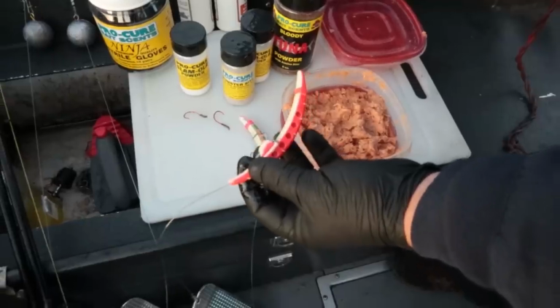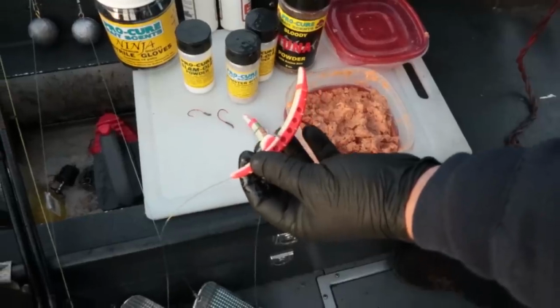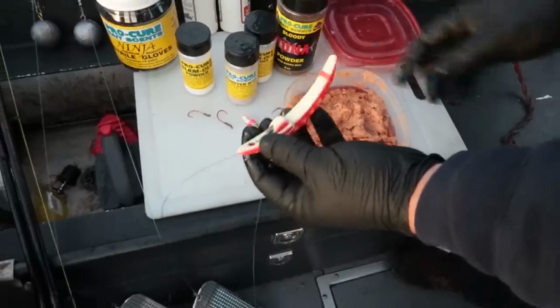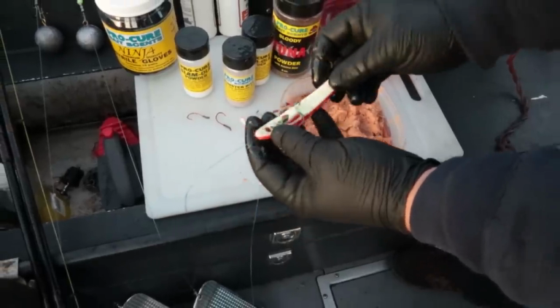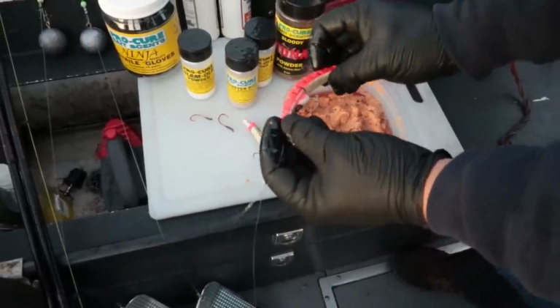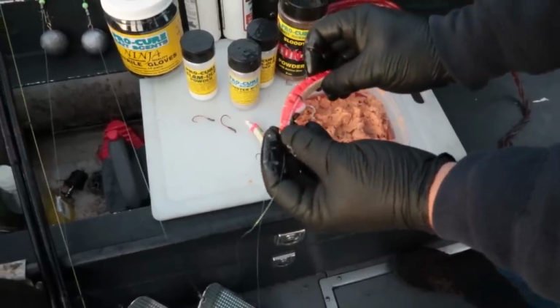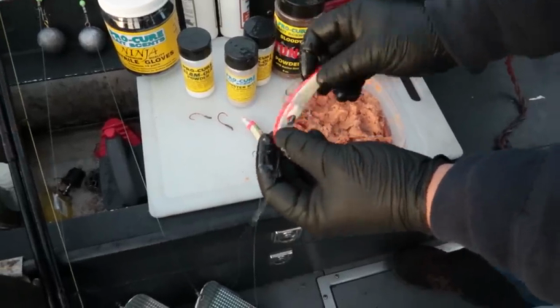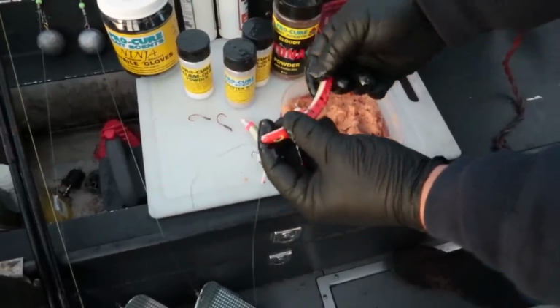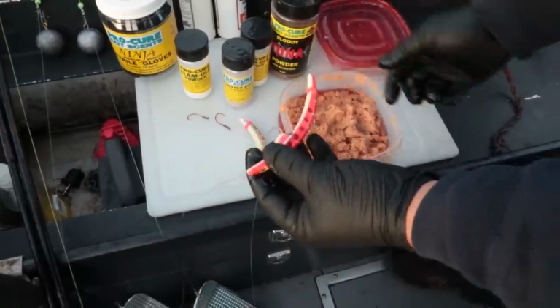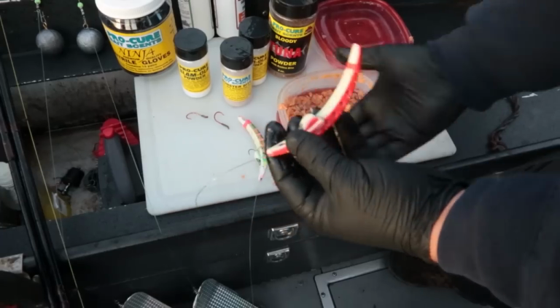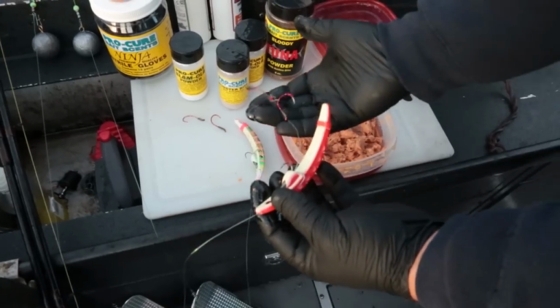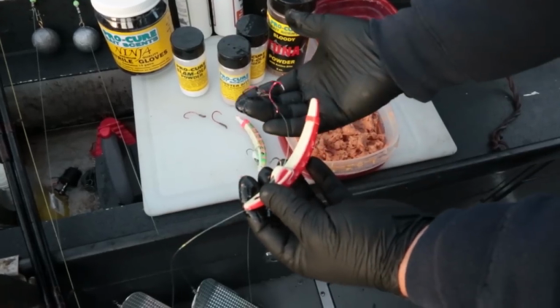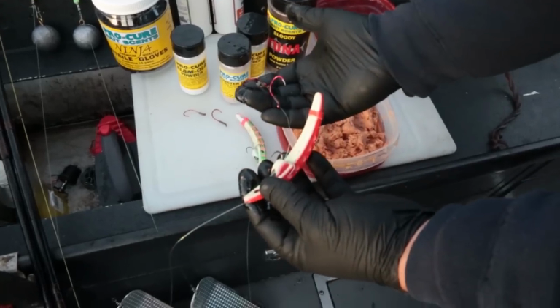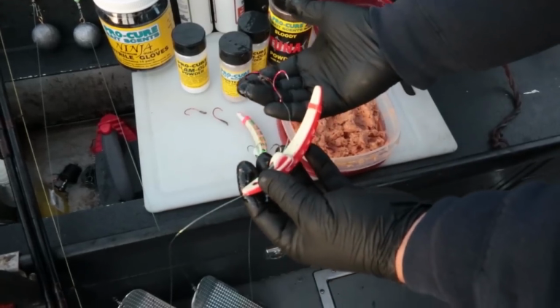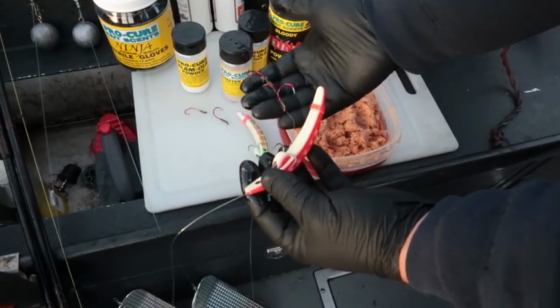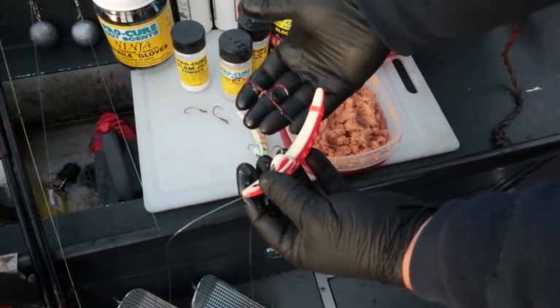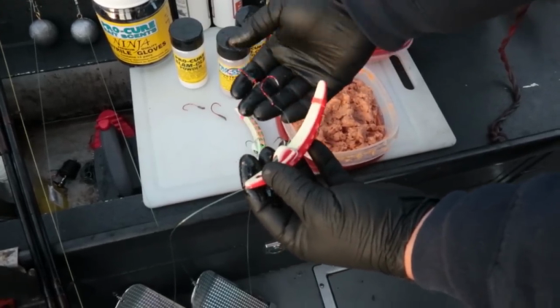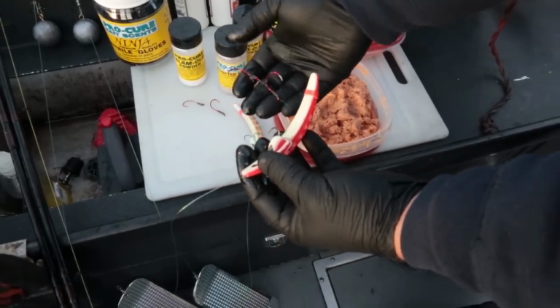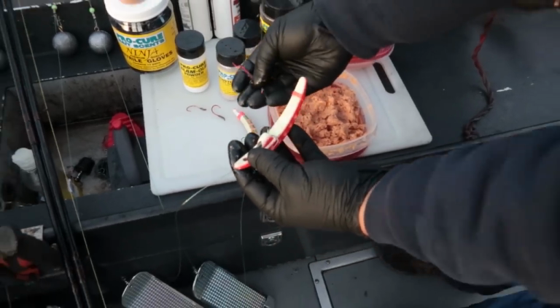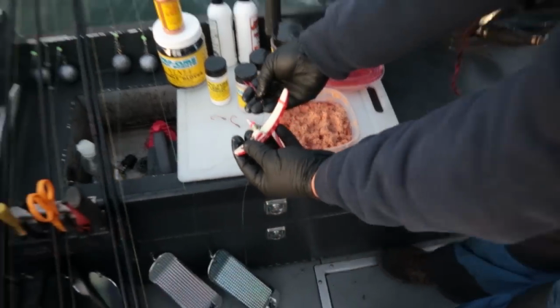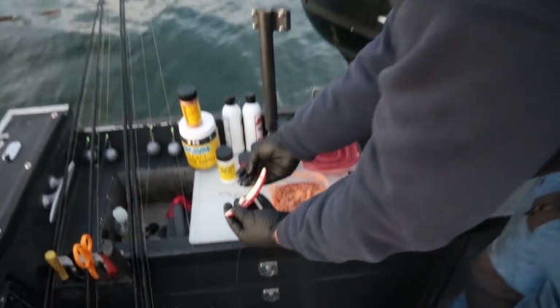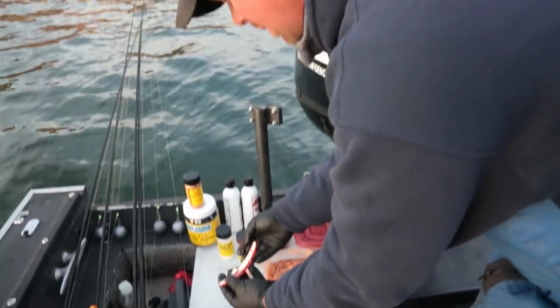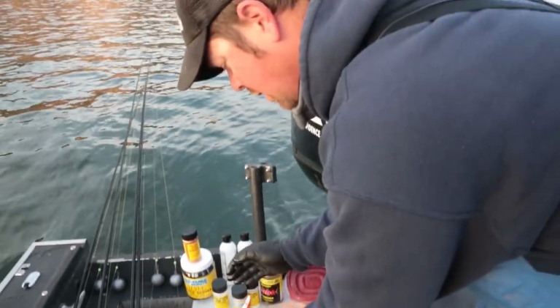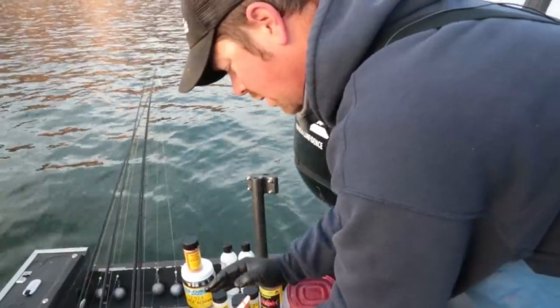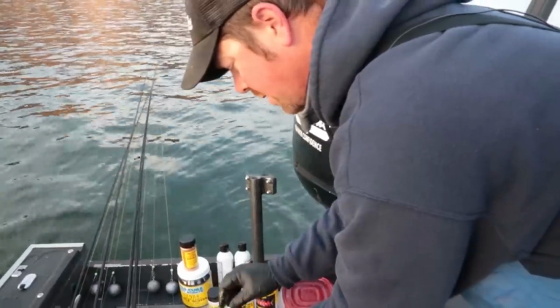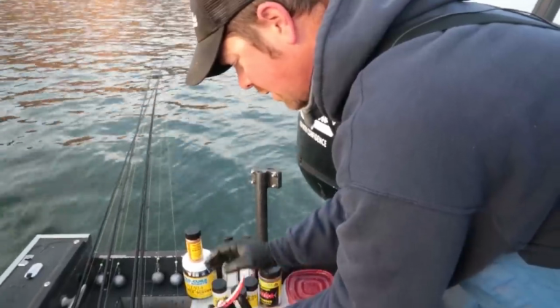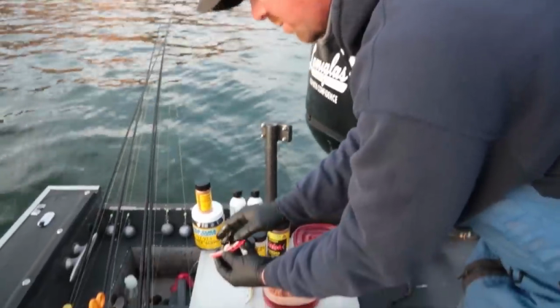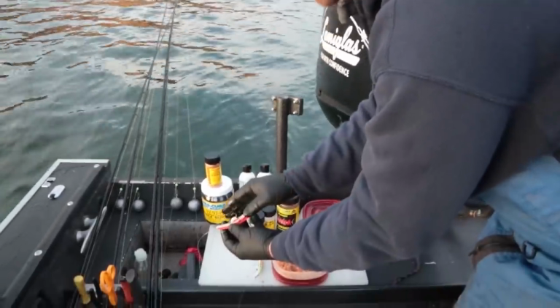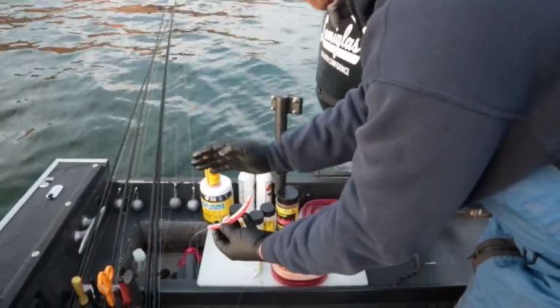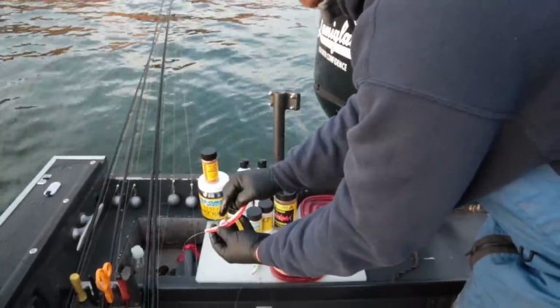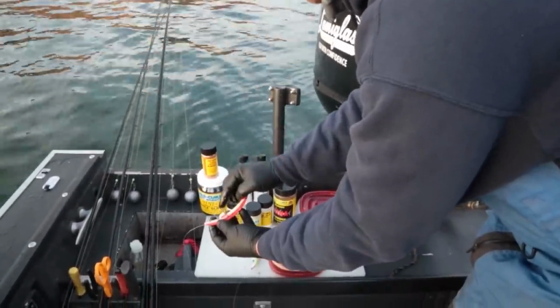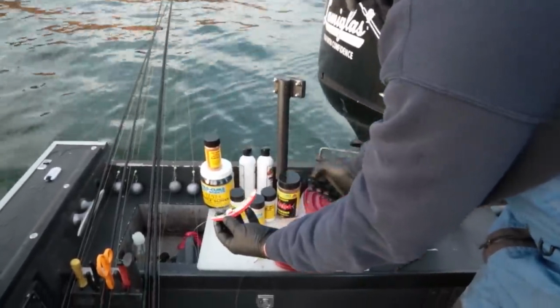What we got is a Brad's Original Superbait. I do a three-hook setup — a 2-0 and 3-0 off the tail along with a number two treble in the hook garage.